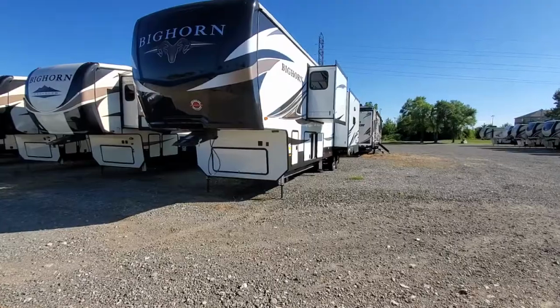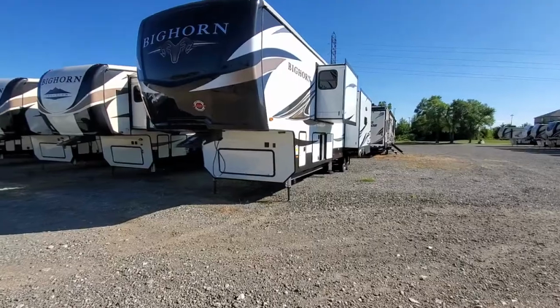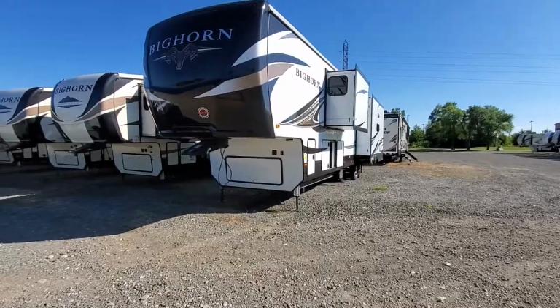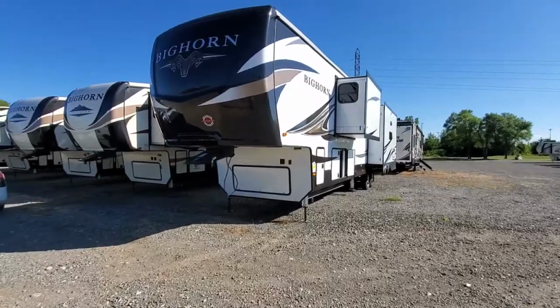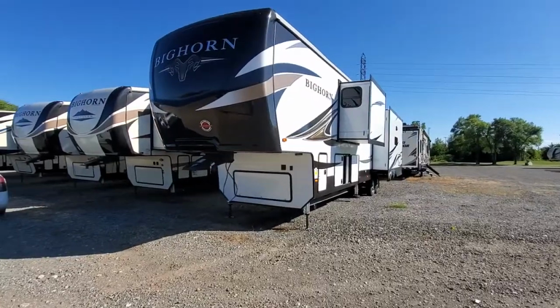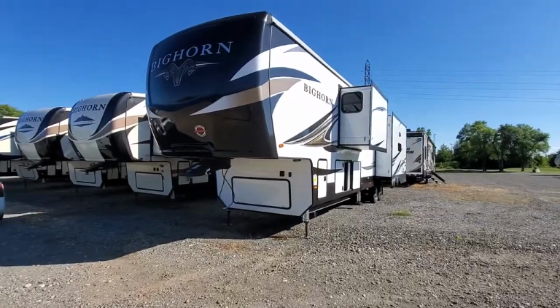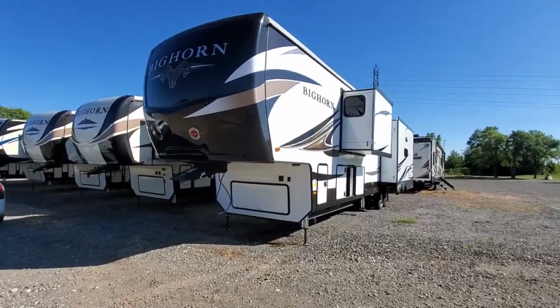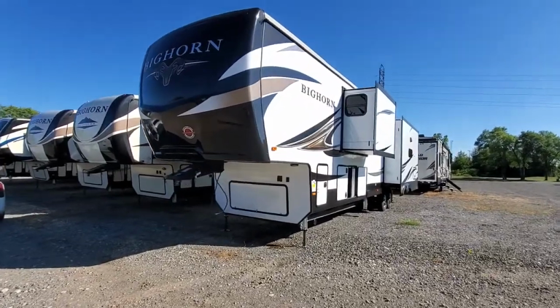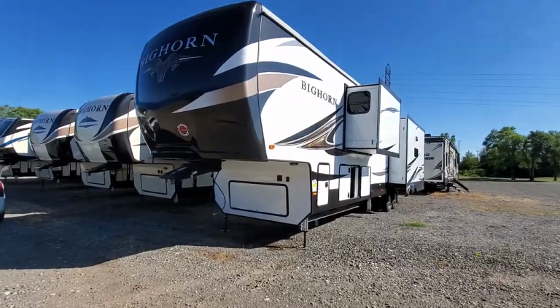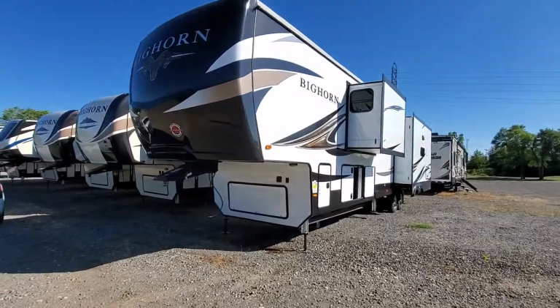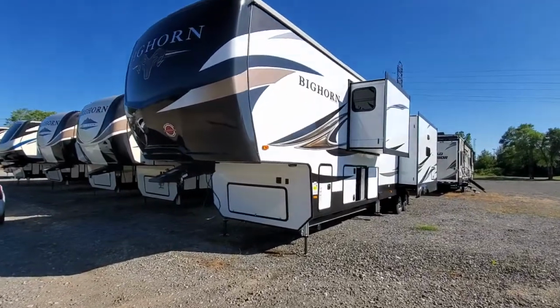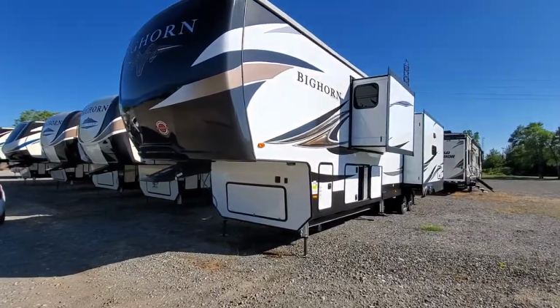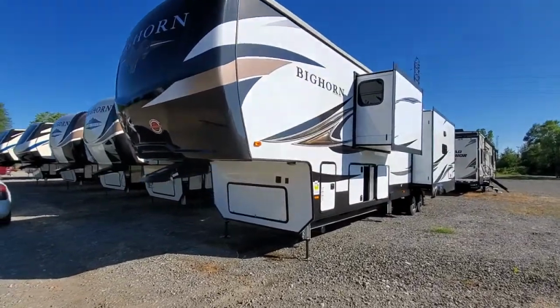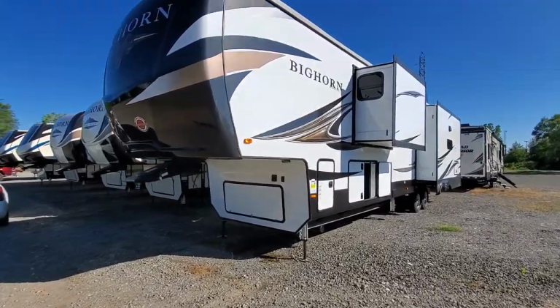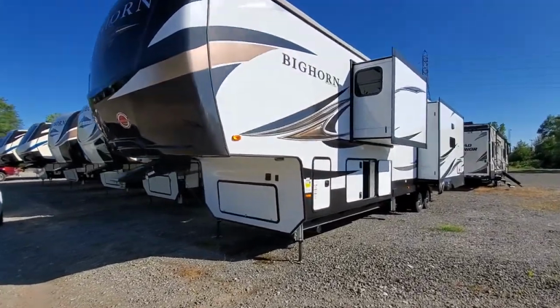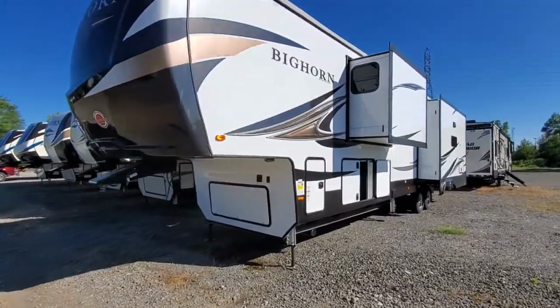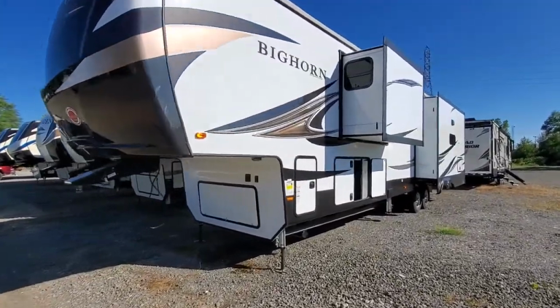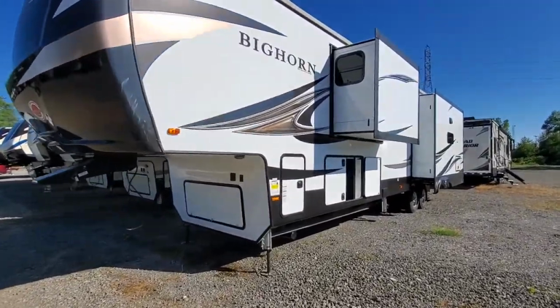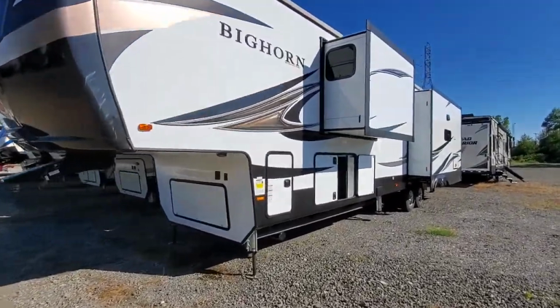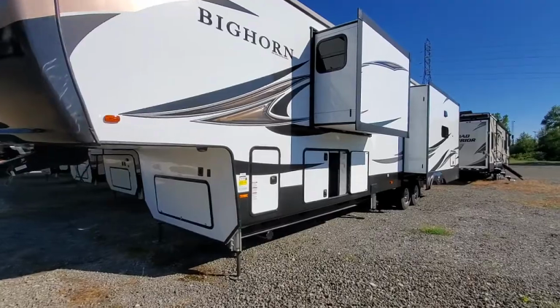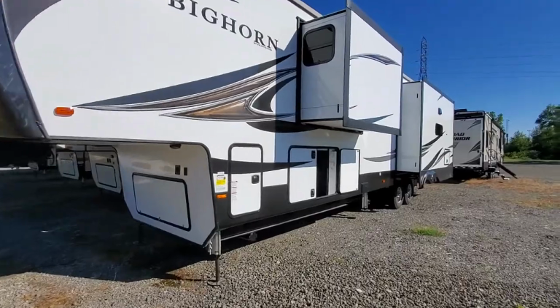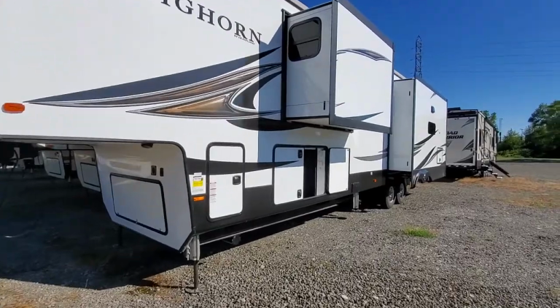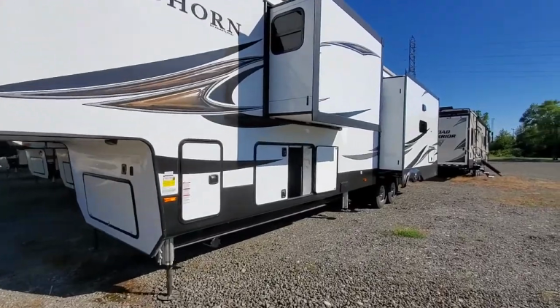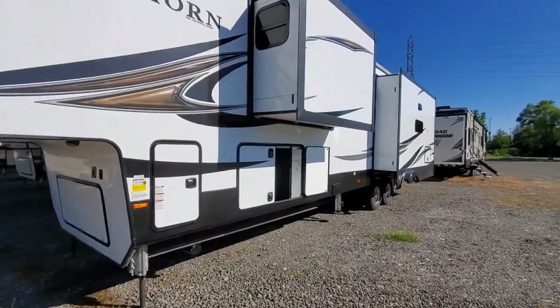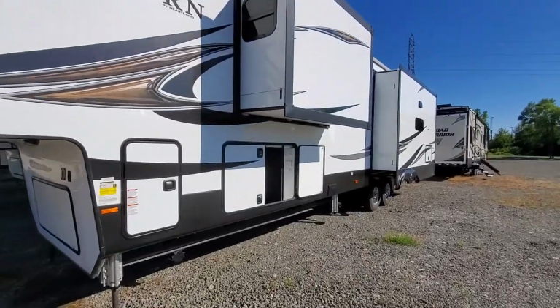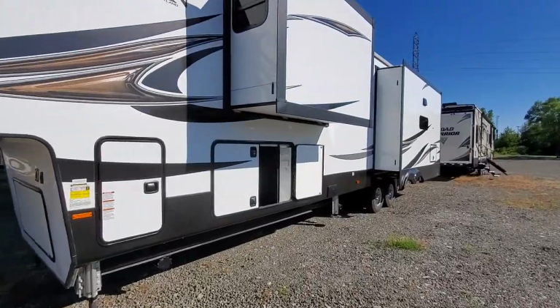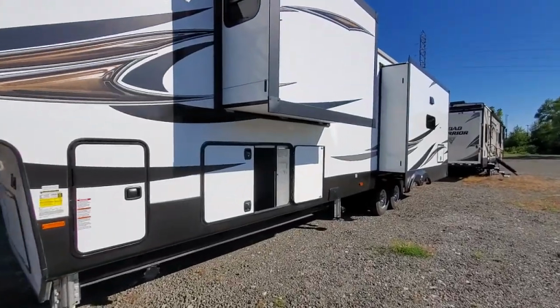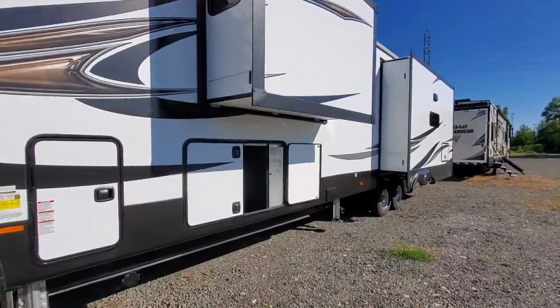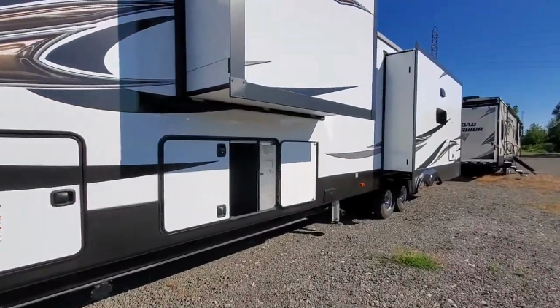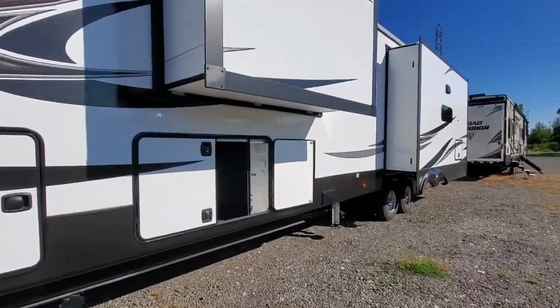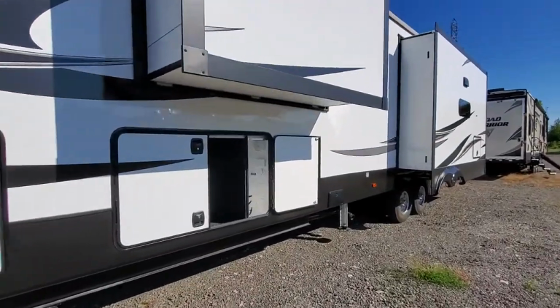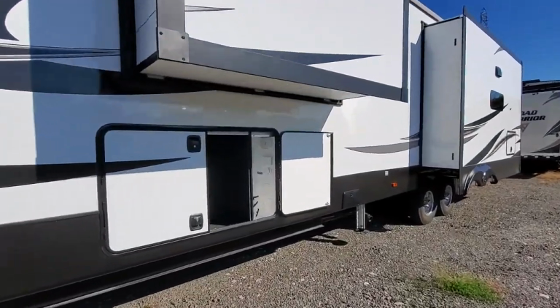2020 Bighorn 3870 front bath. Nice, in white.